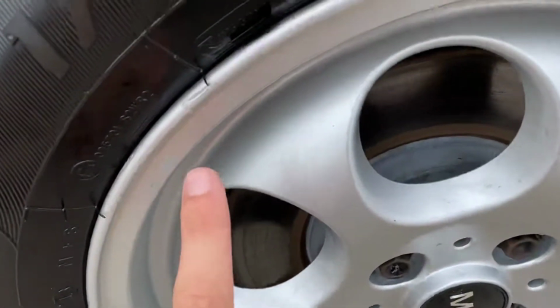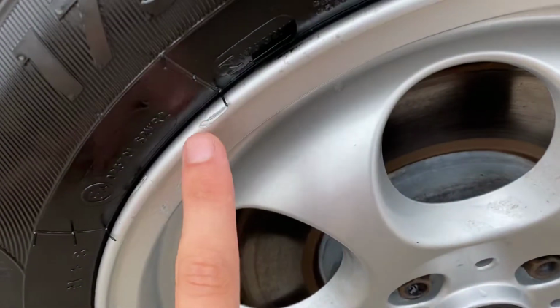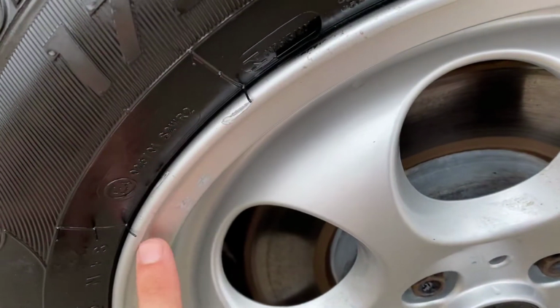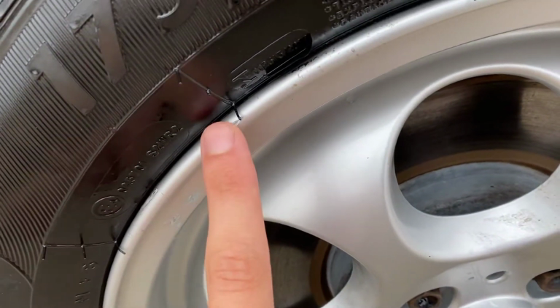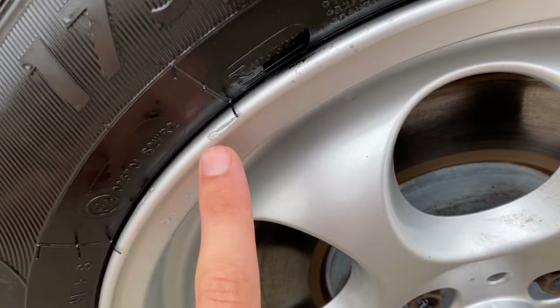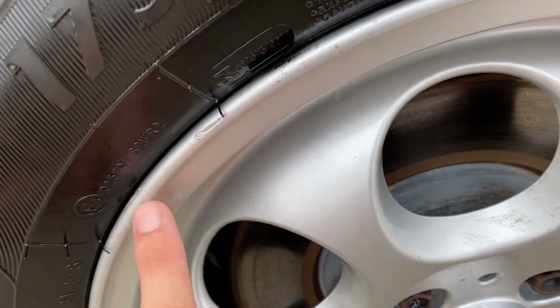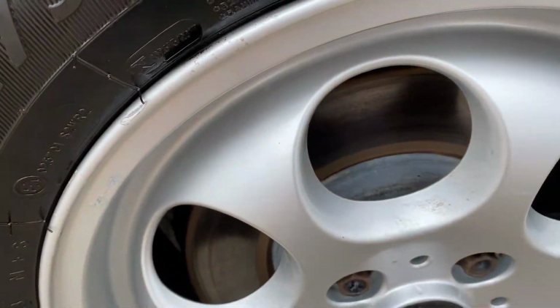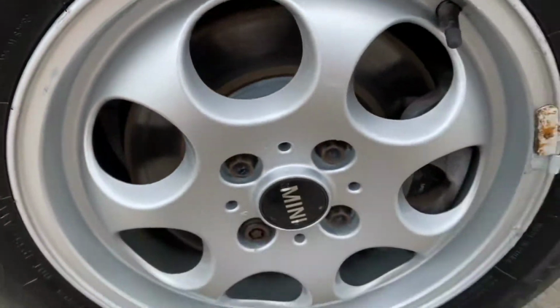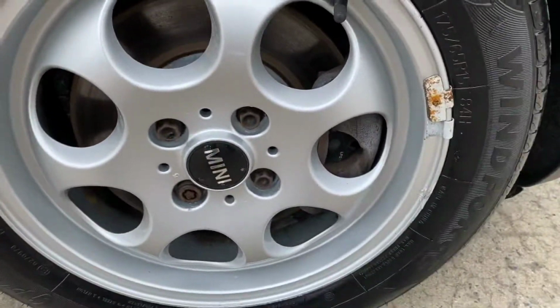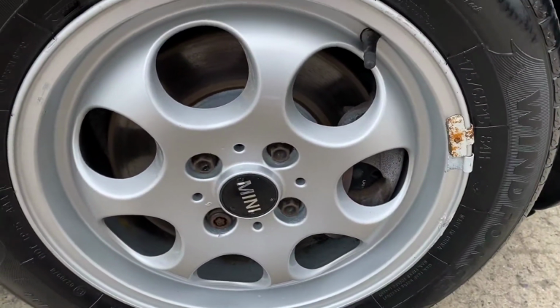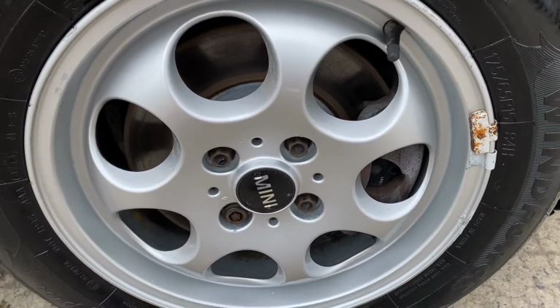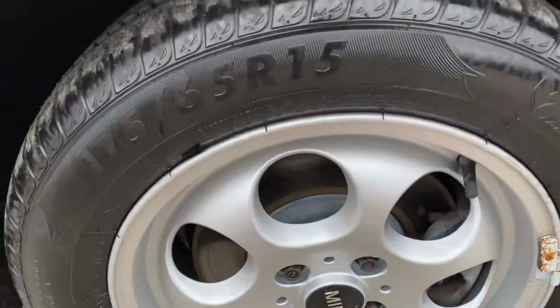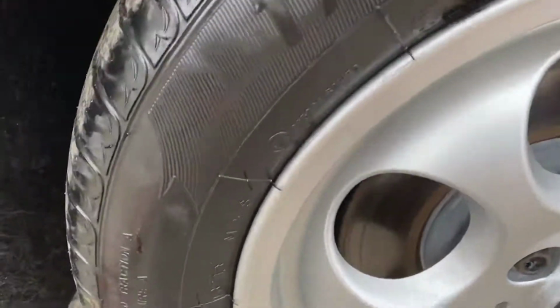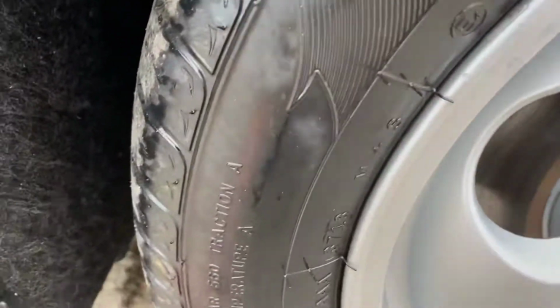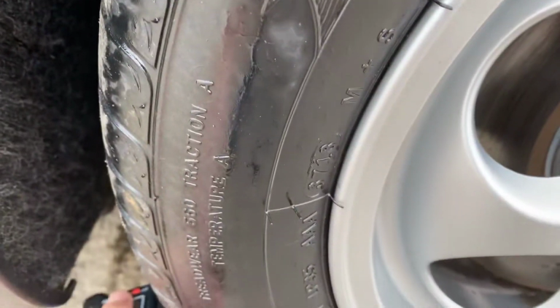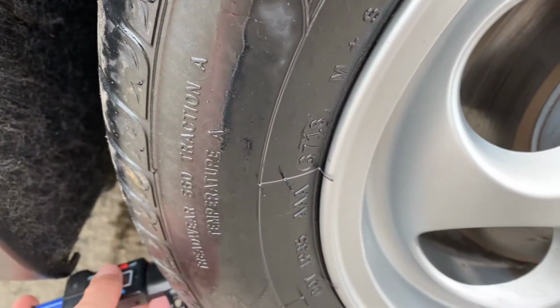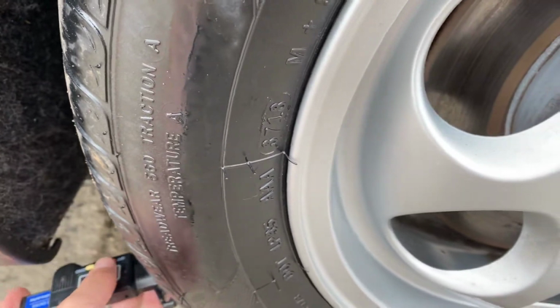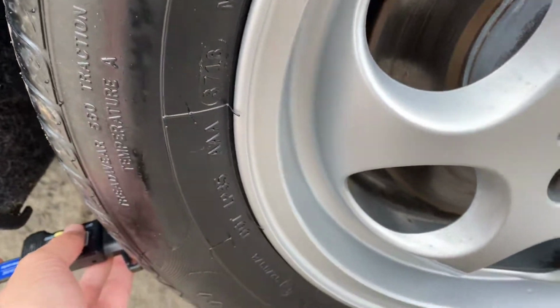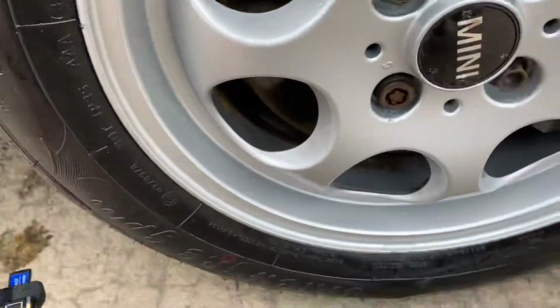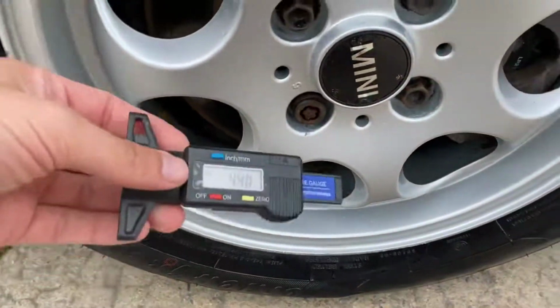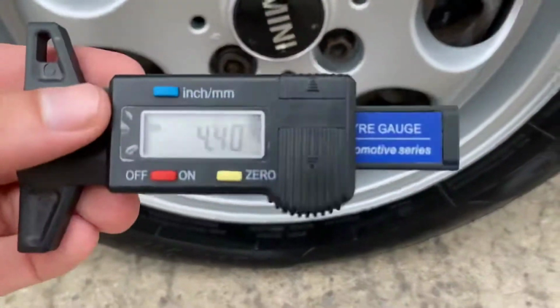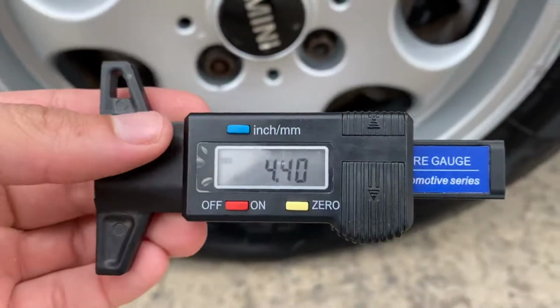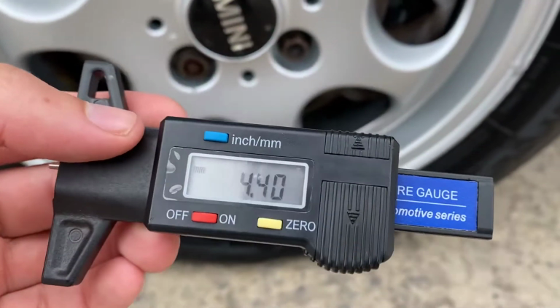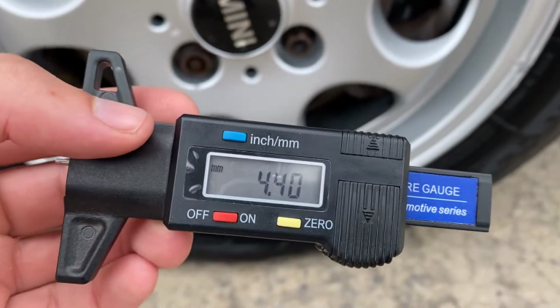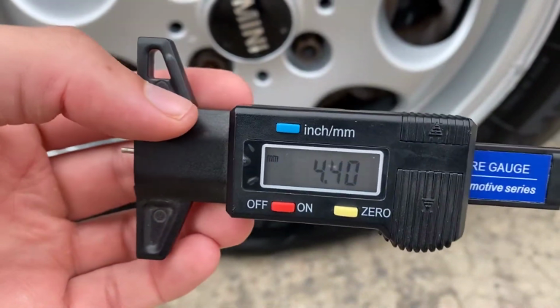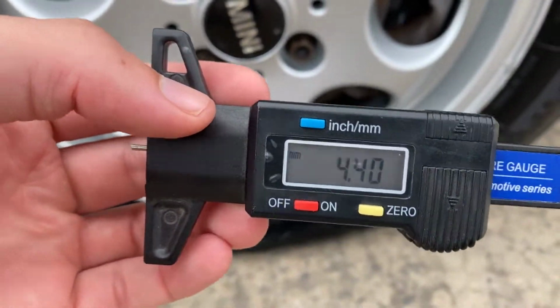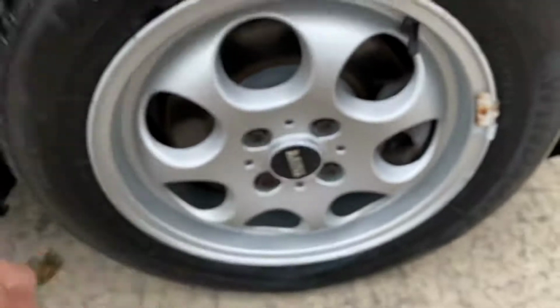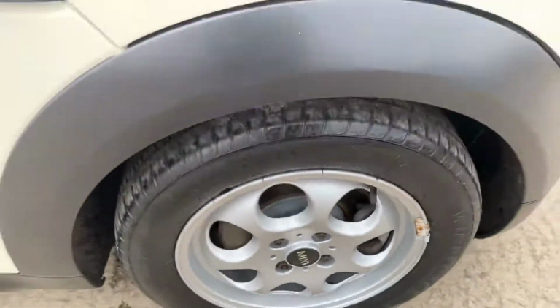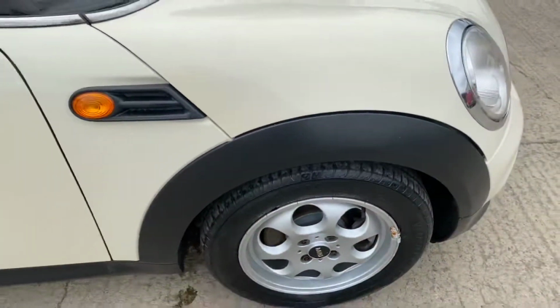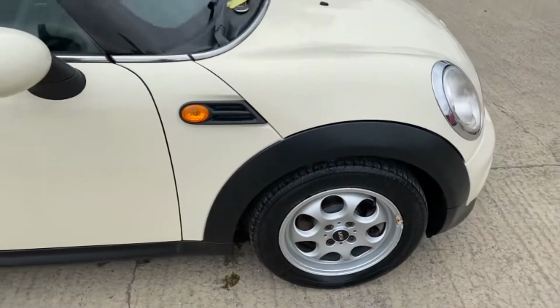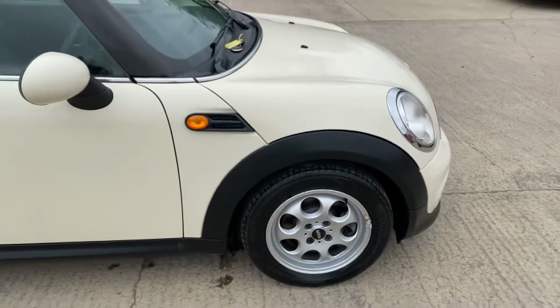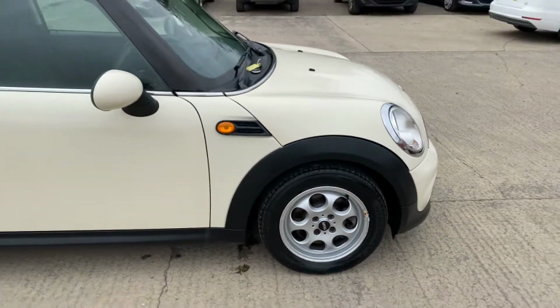Otherwise the rest of it's mostly pretty good — again just a little bit there, but that's all good. On the front right tyre we've got nearly four and a half mil of tread, so plenty on there.